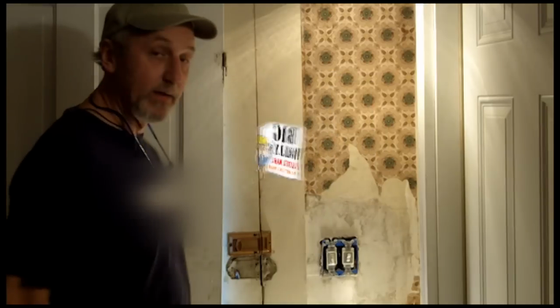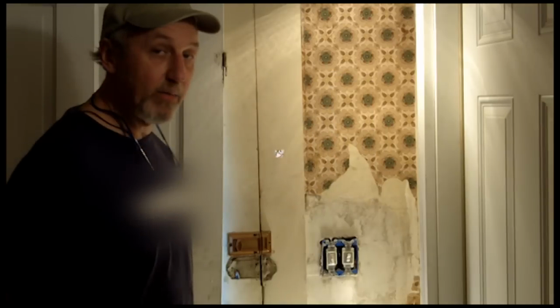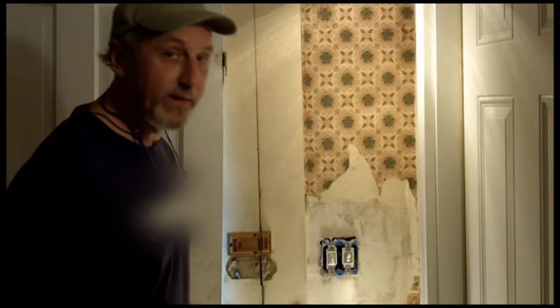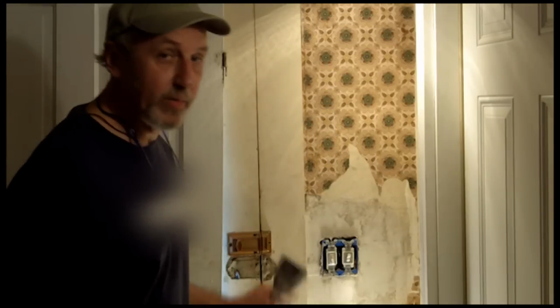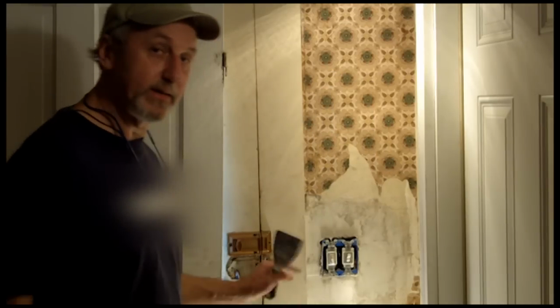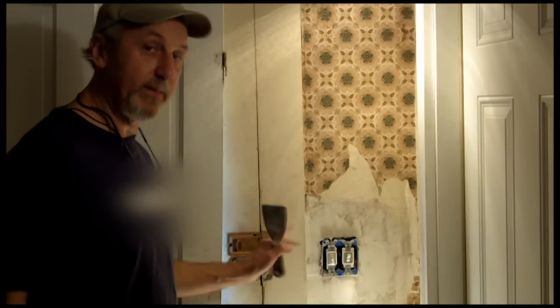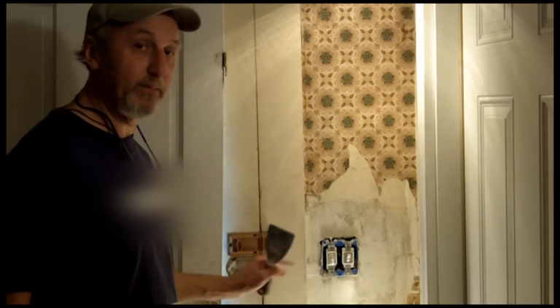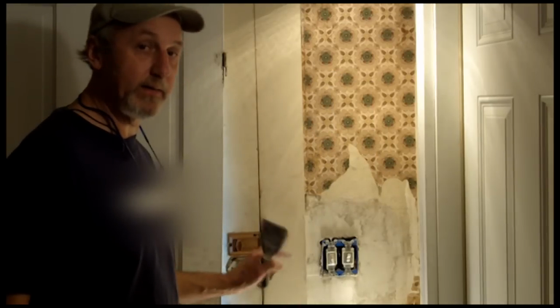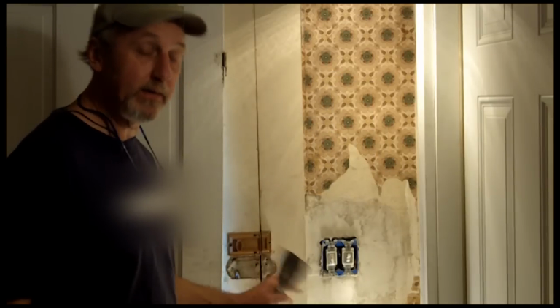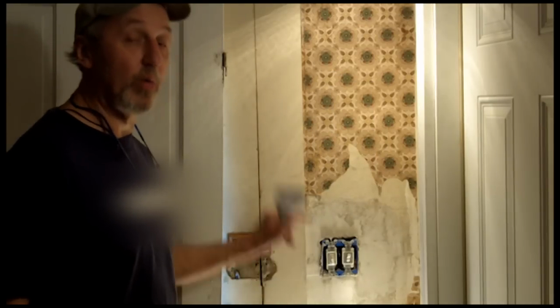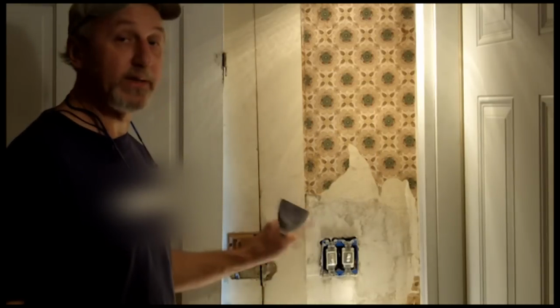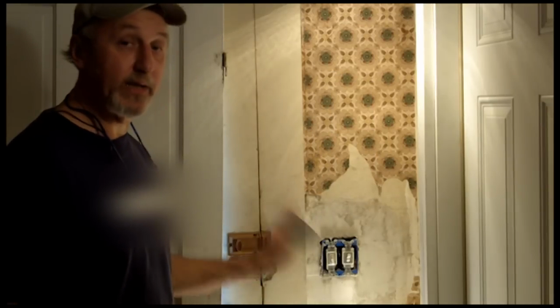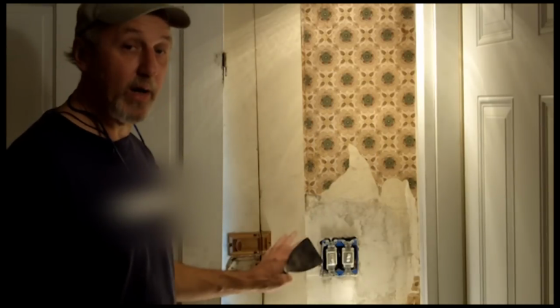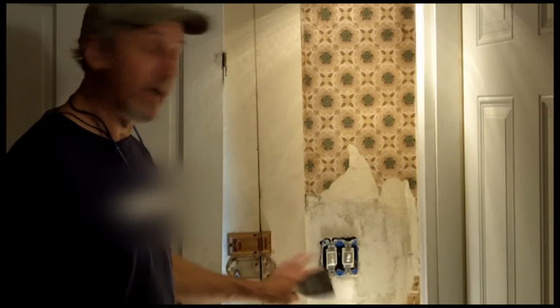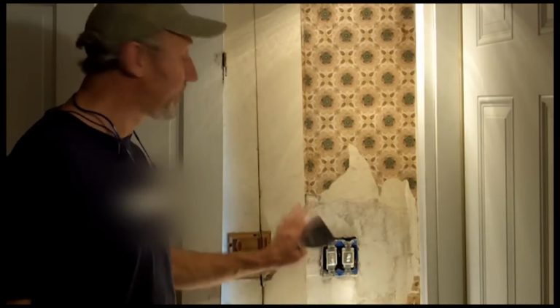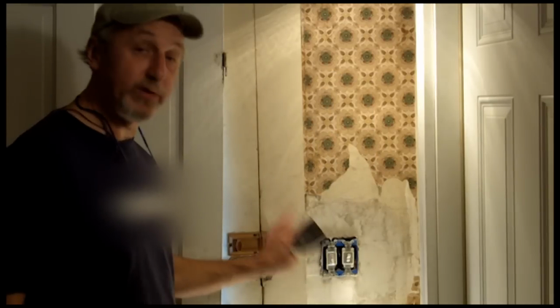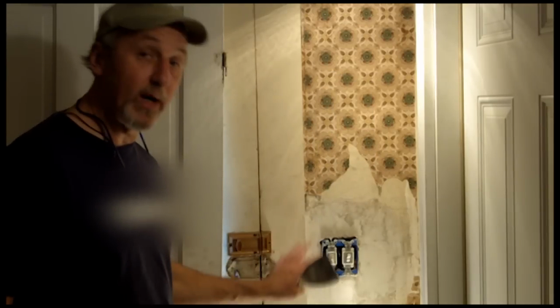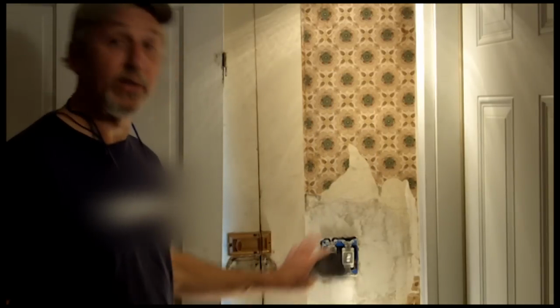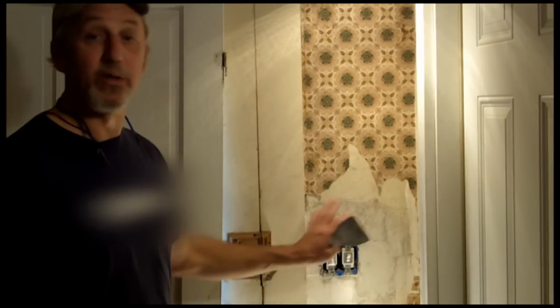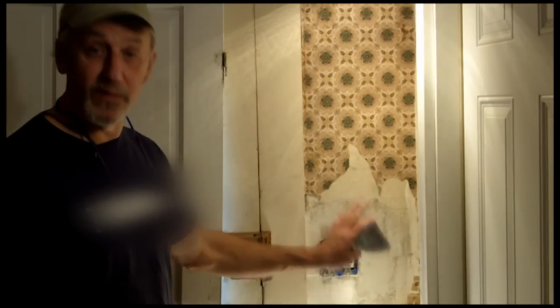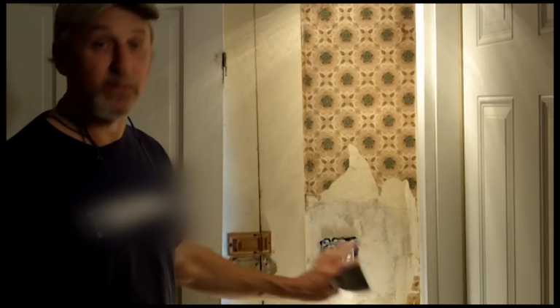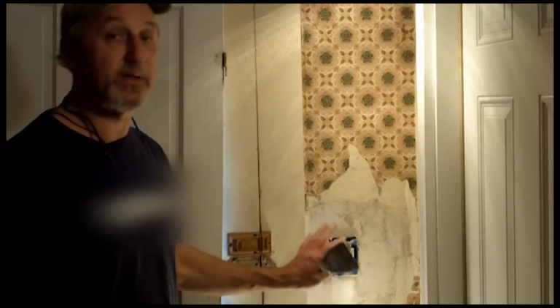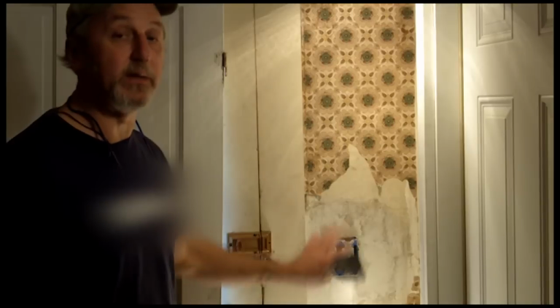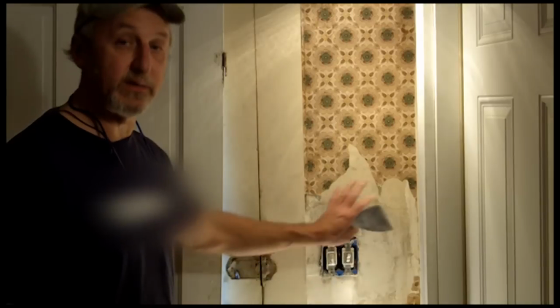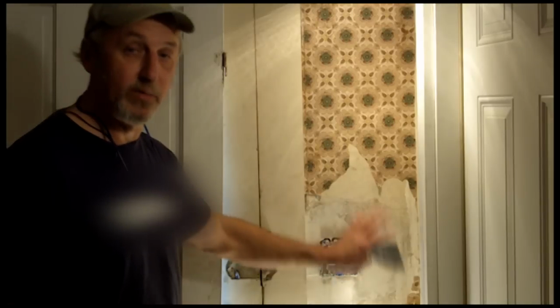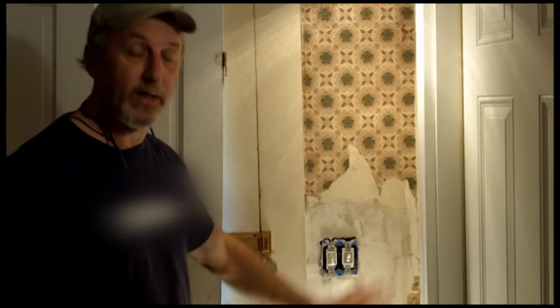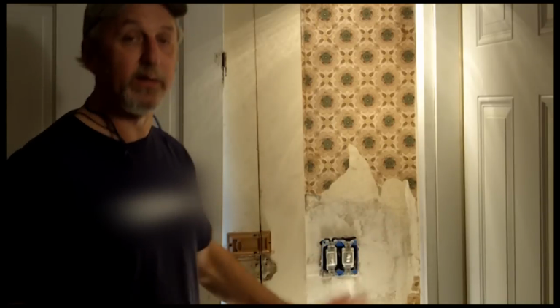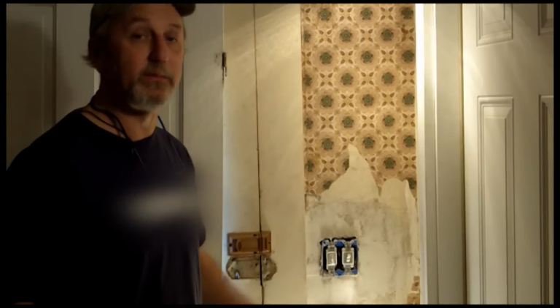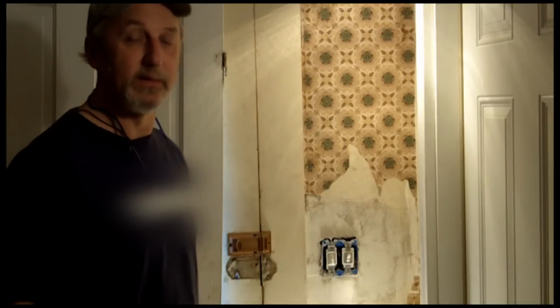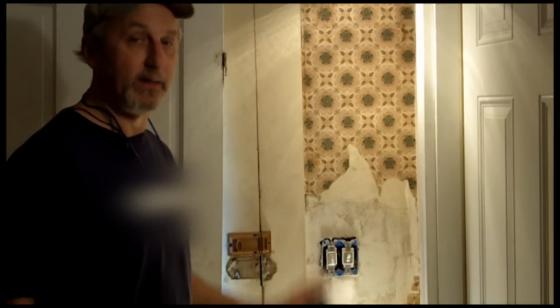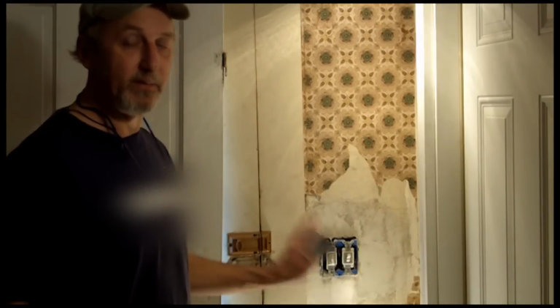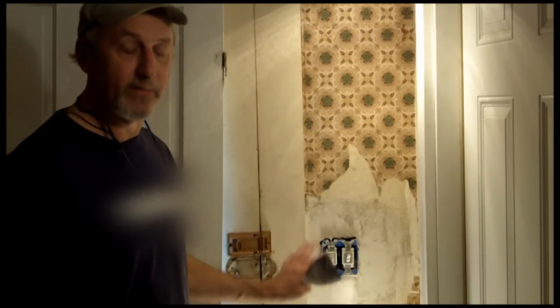Now that we've finished putting the topping compound on, we're going to let it dry. As soon as it dries, you can finish it with a sponge to smooth out all the humps. It'll be perfect.